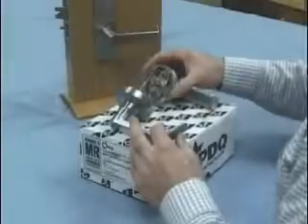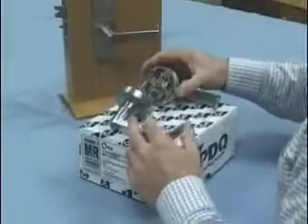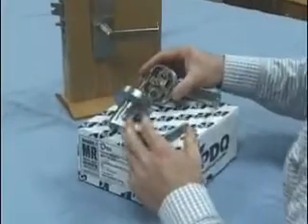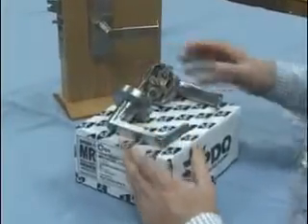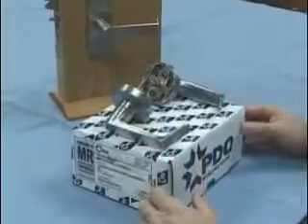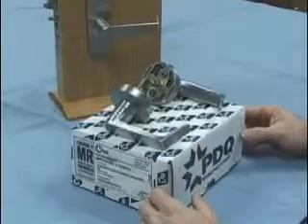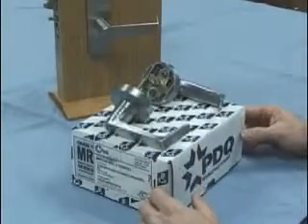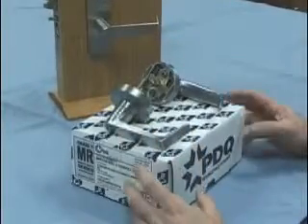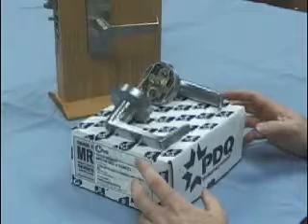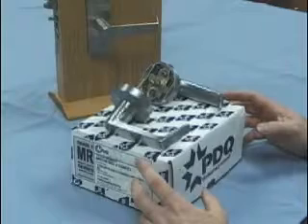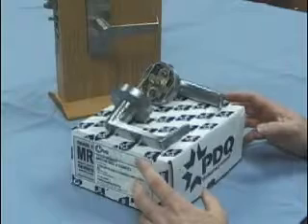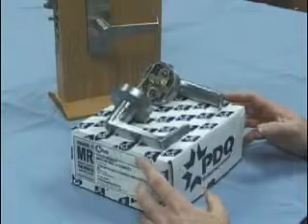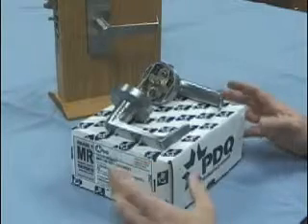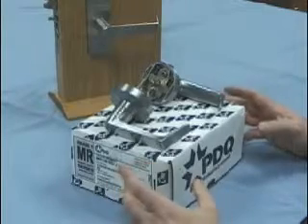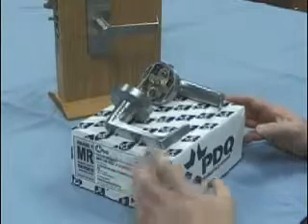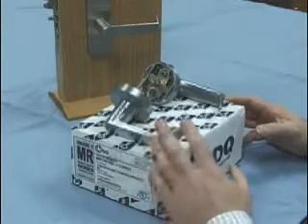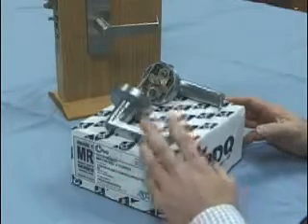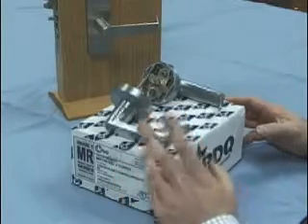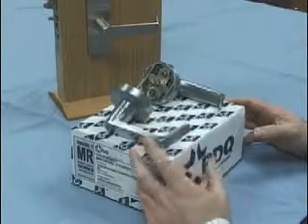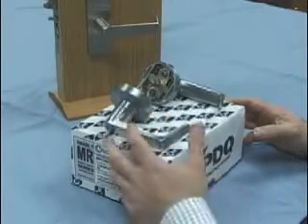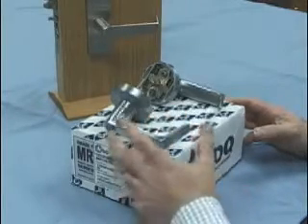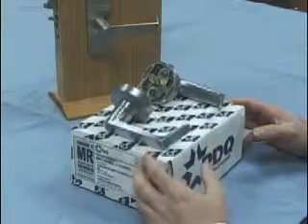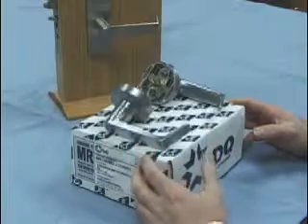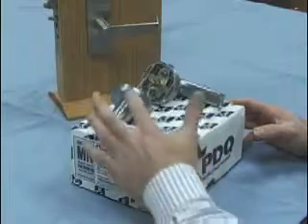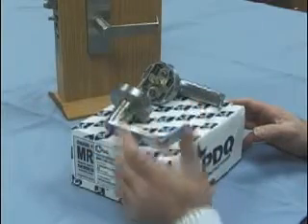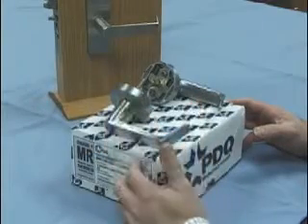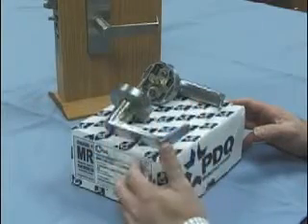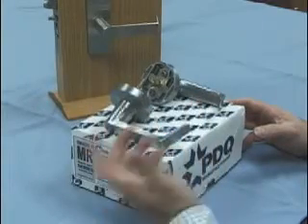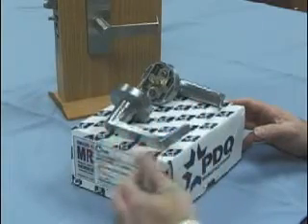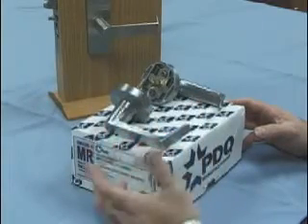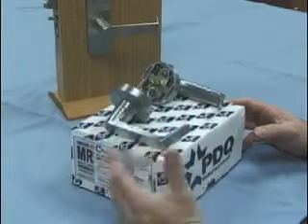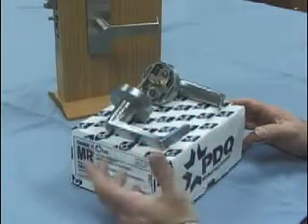This segment is going to show you how to re-hand PDQ's mortise lock trim. This is F trim and it's a Philadelphia lever. This is sectional, so PDQ's designation would be PFSF.